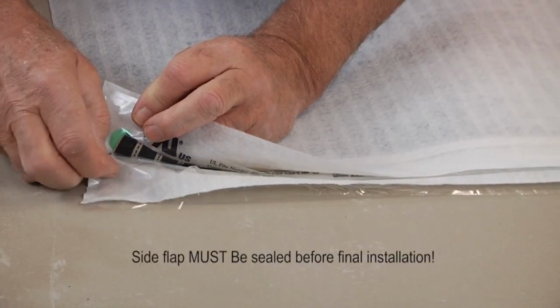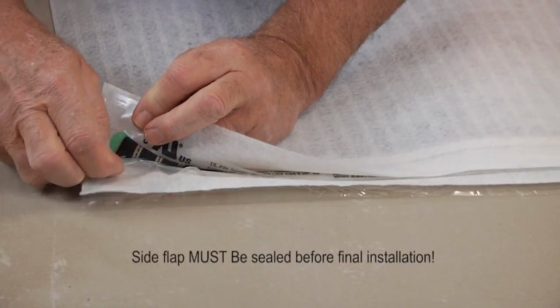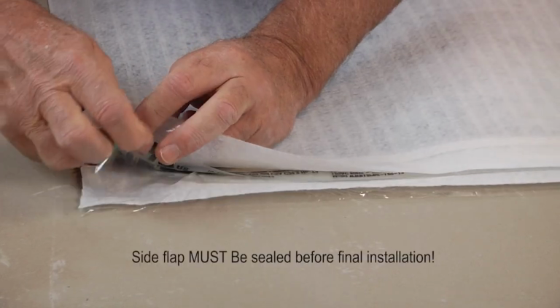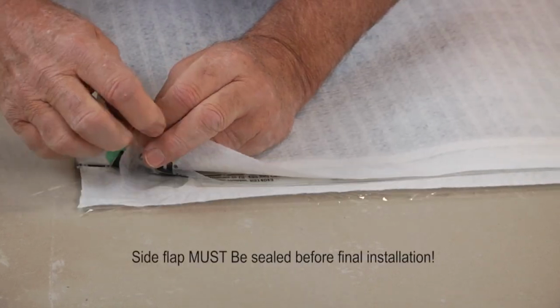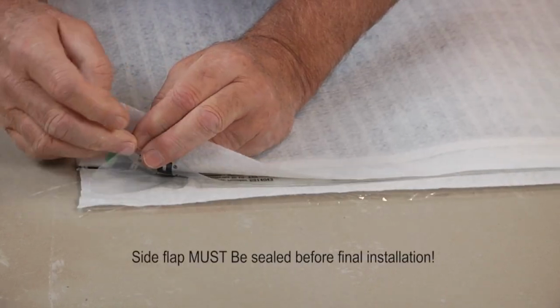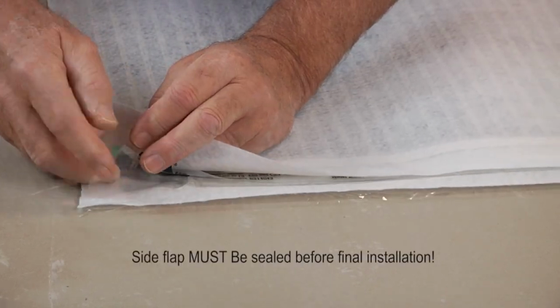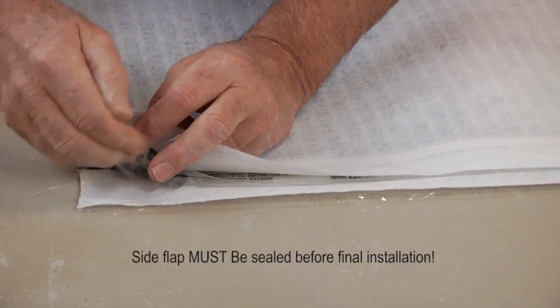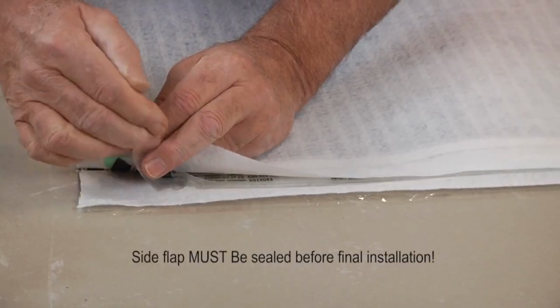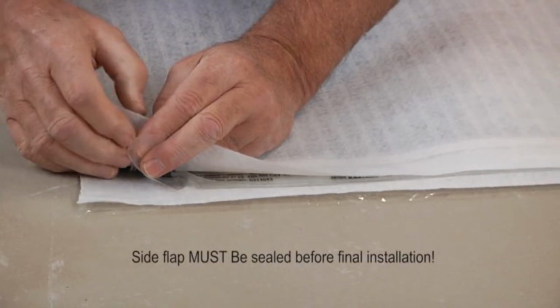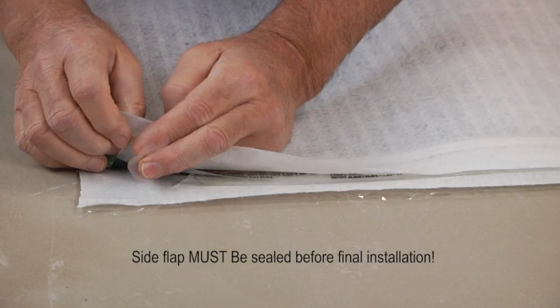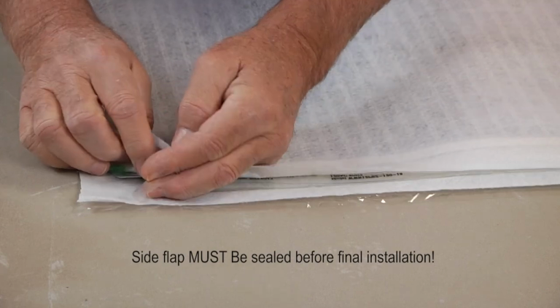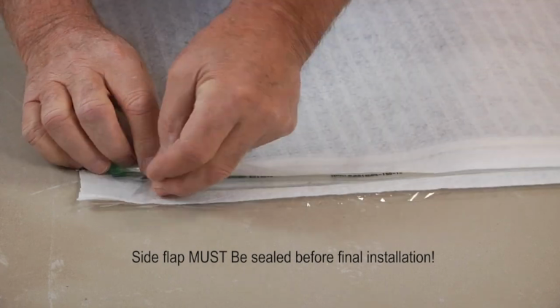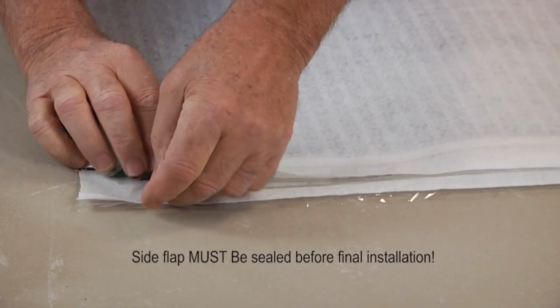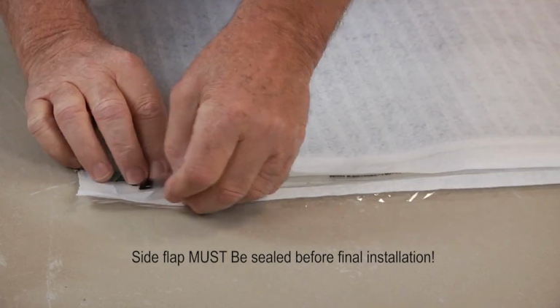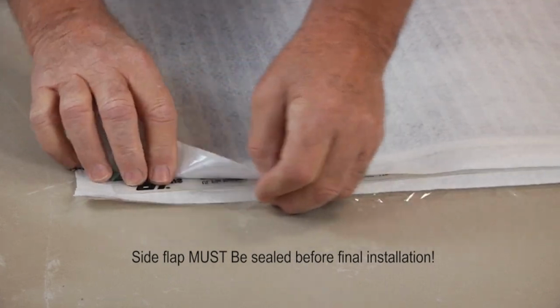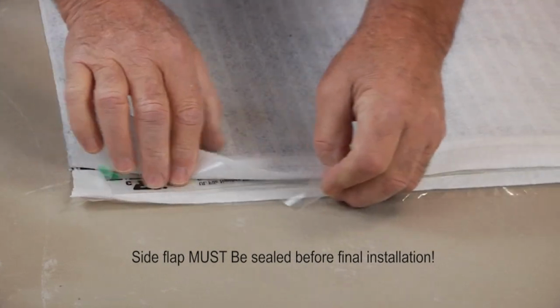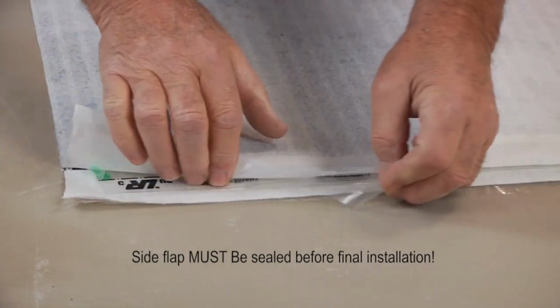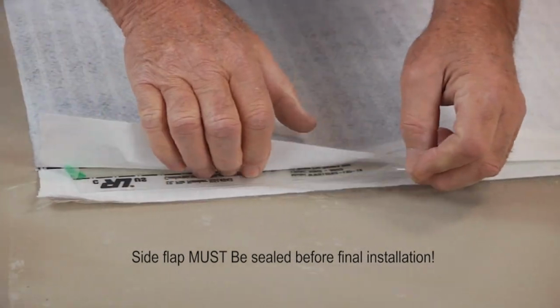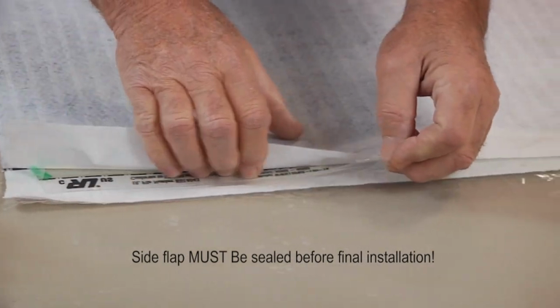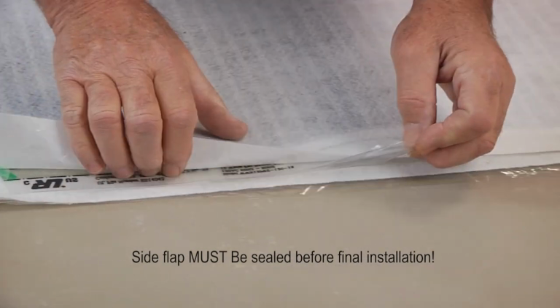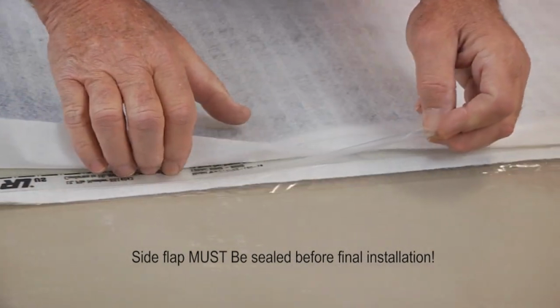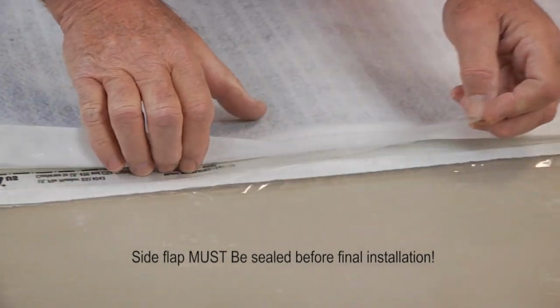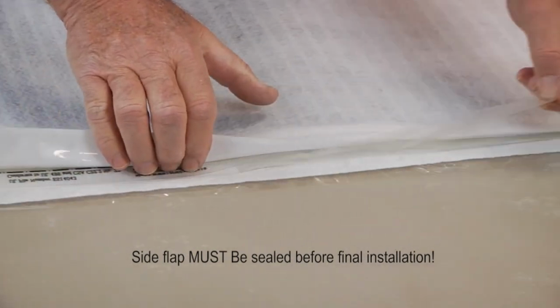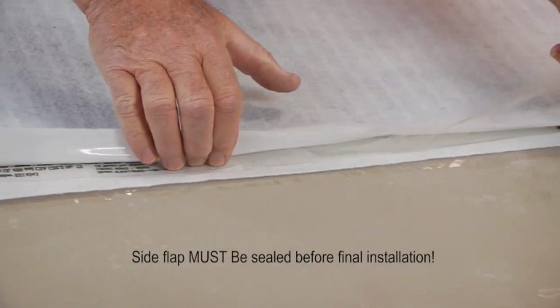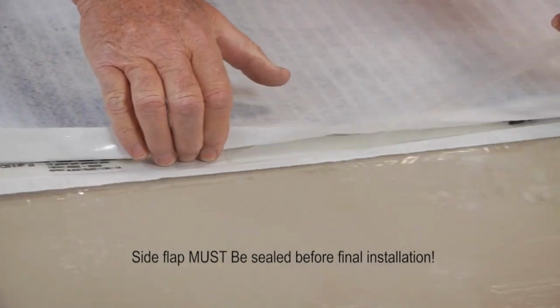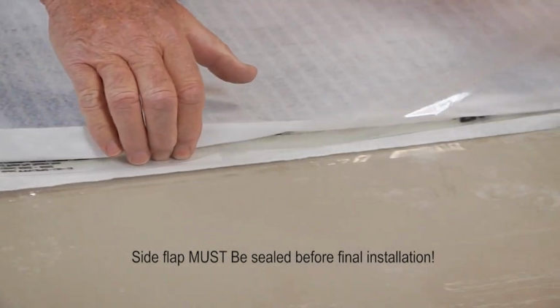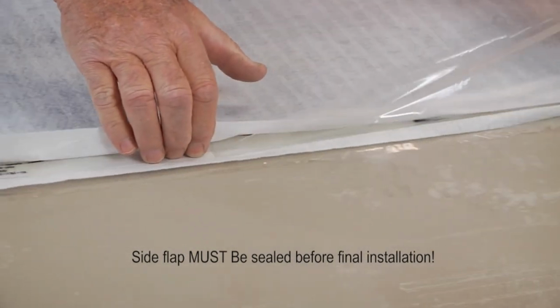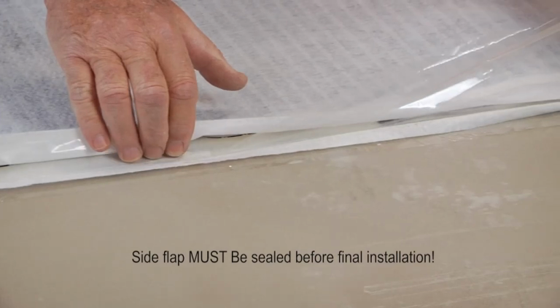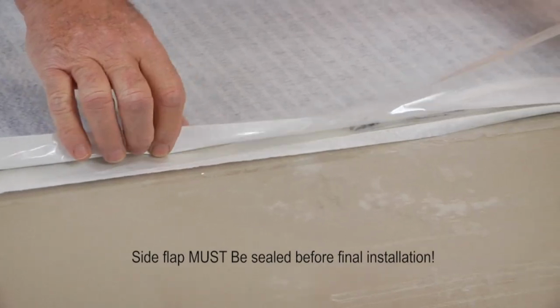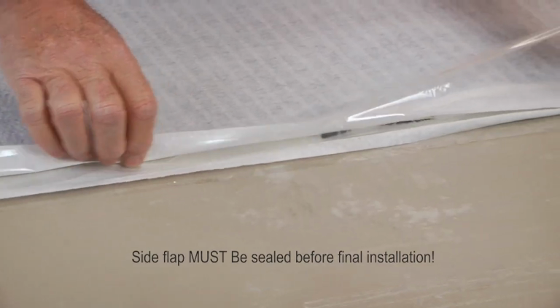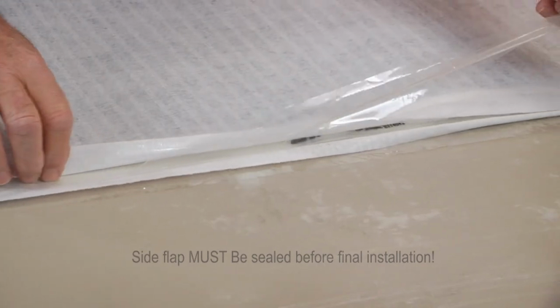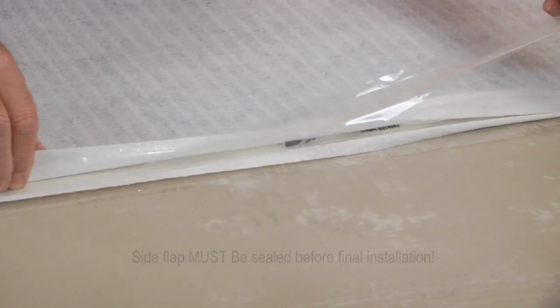If the mats do not need to be cut to length for fitting your space, then you must seal the edge flaps by peeling back the release liners and sealing.